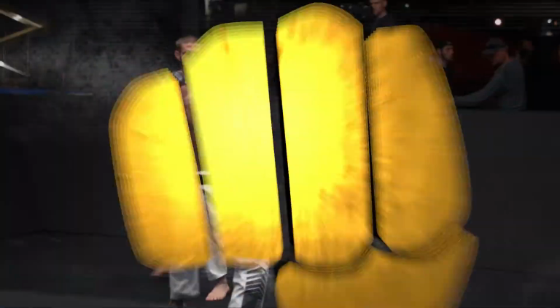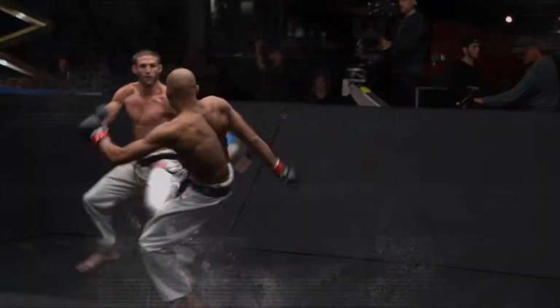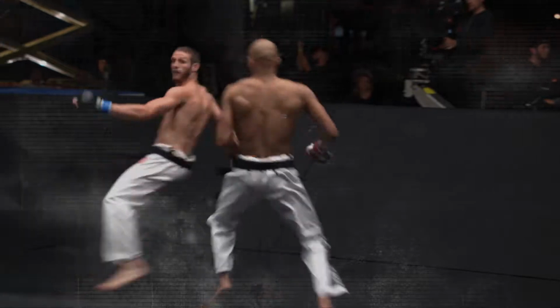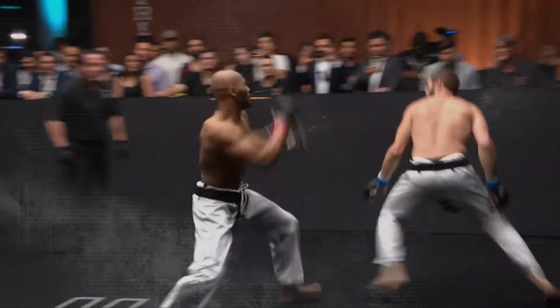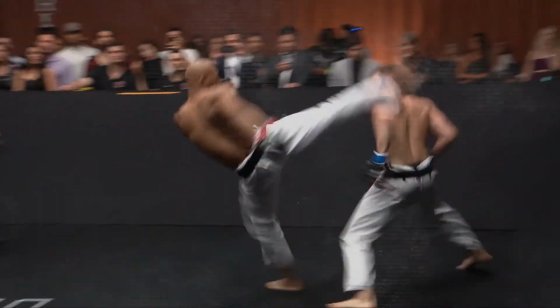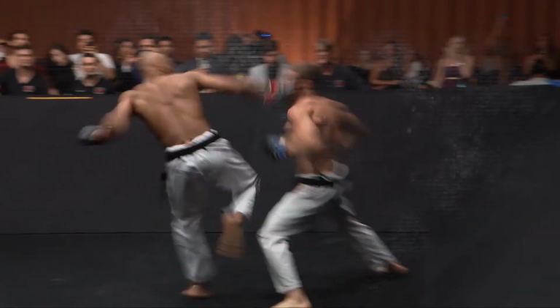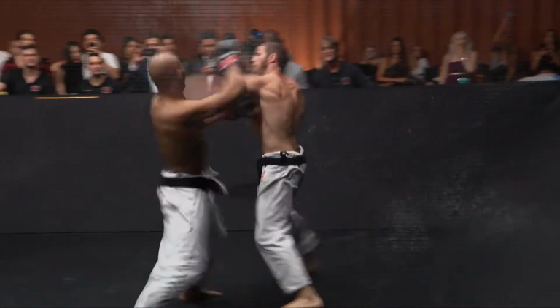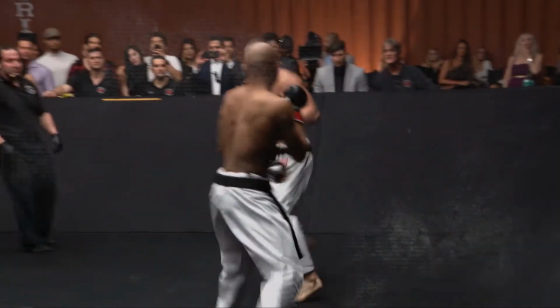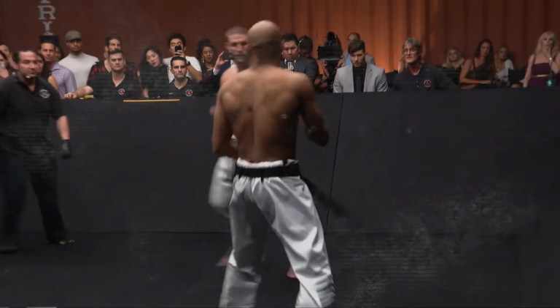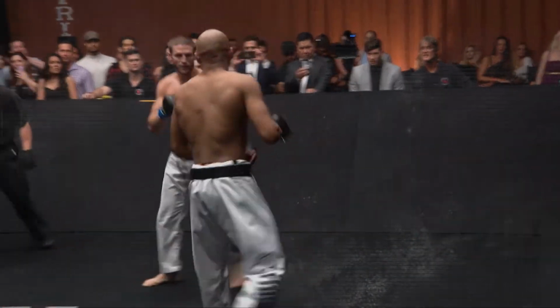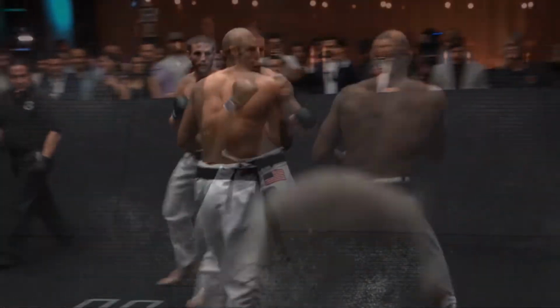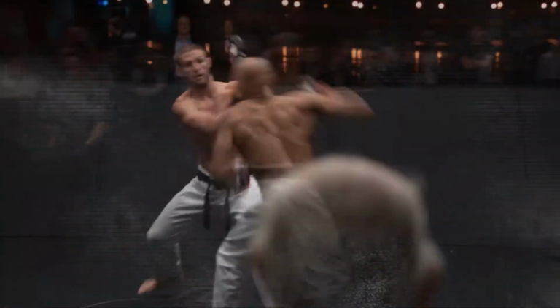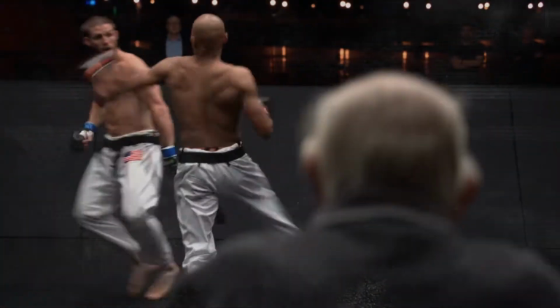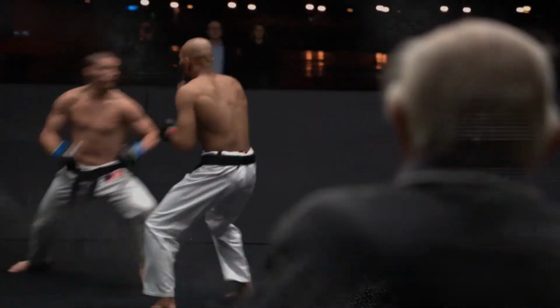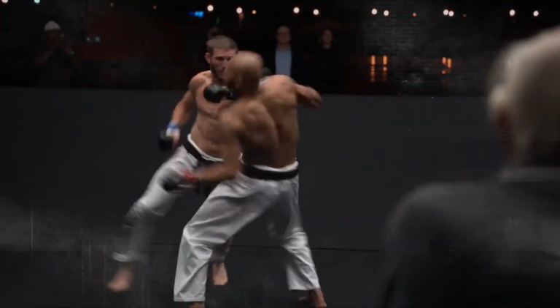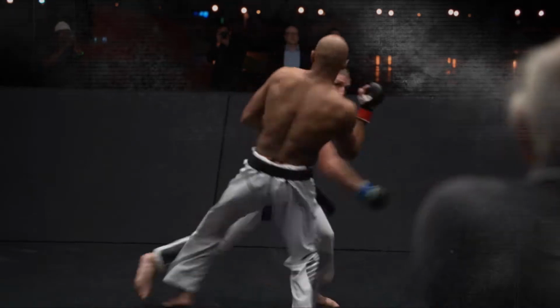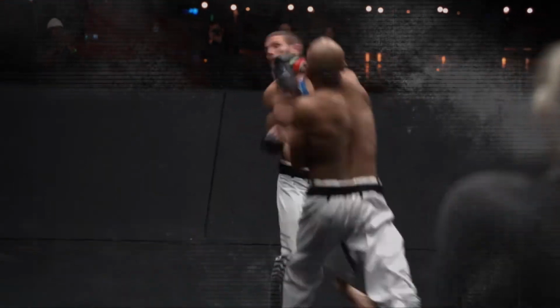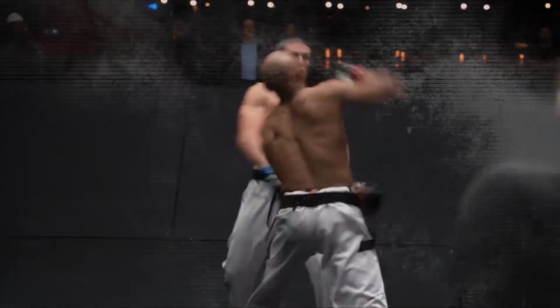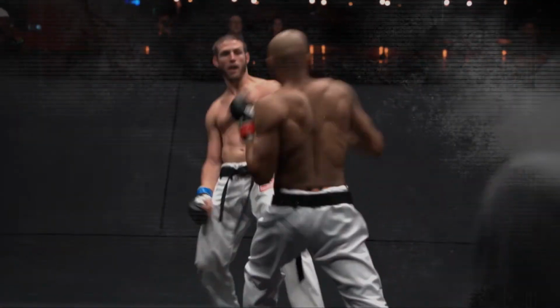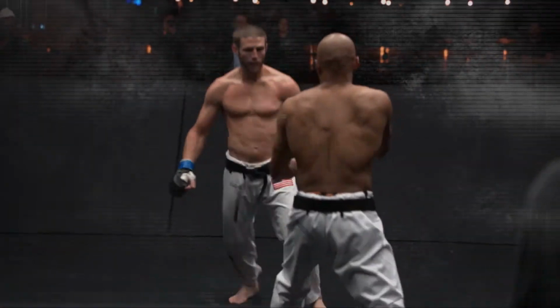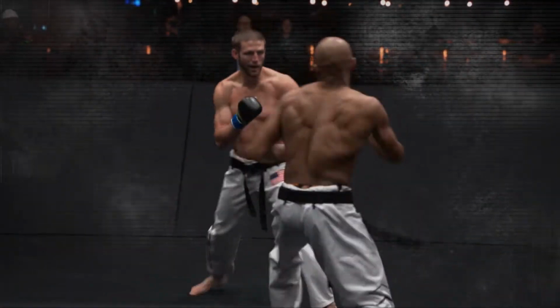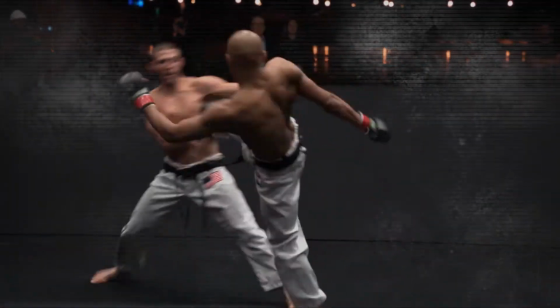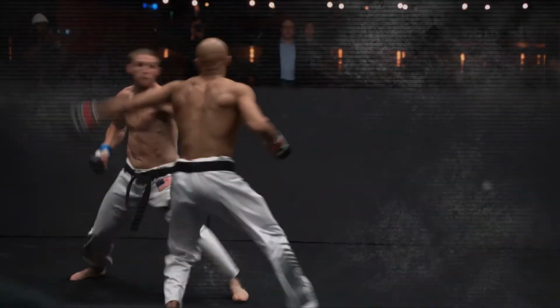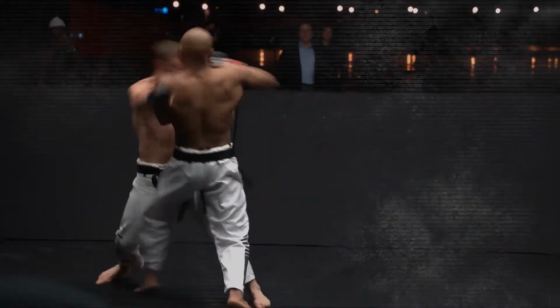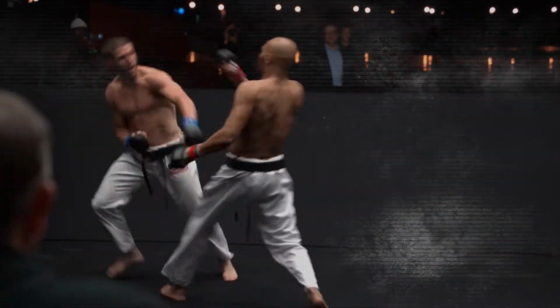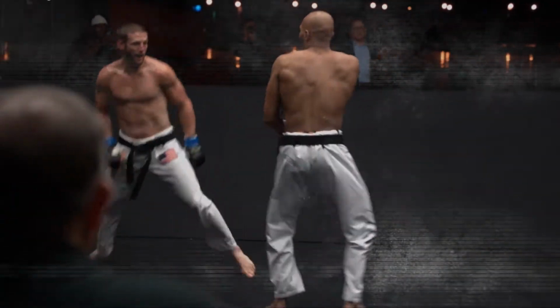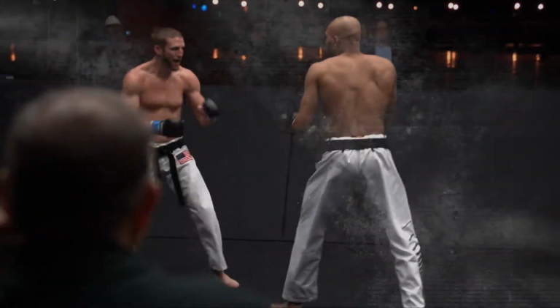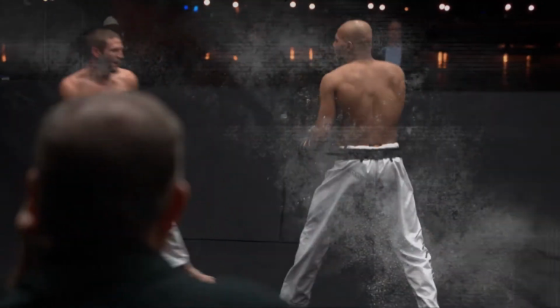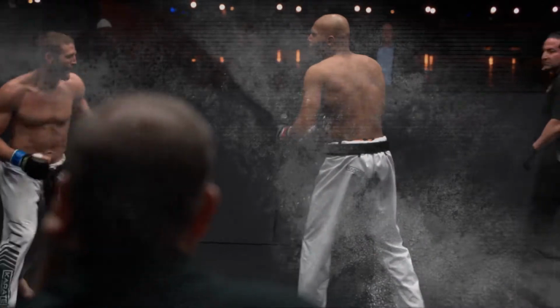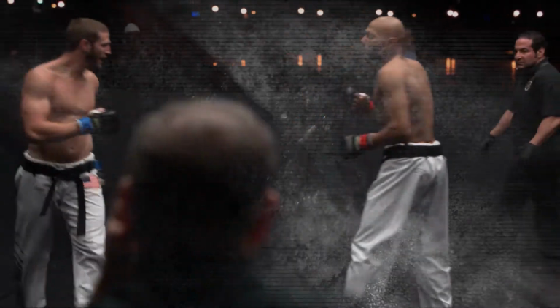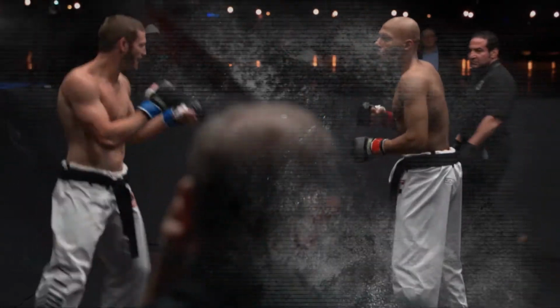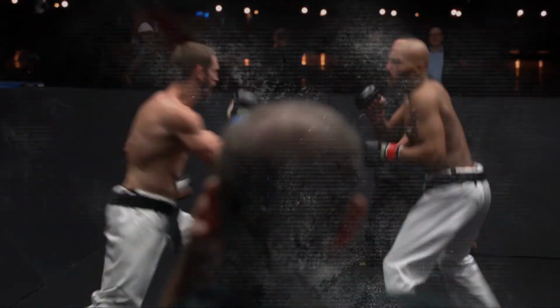And you see the styles. Look at that — that was a nice set up. We're trying to educate people at home here. Hard outside kick by Kwon Hagen, straight right hand from Ibrahim. Good left hand. Very nice.